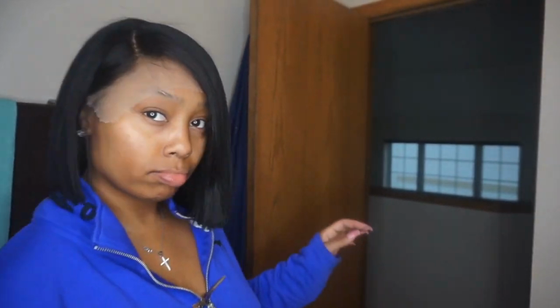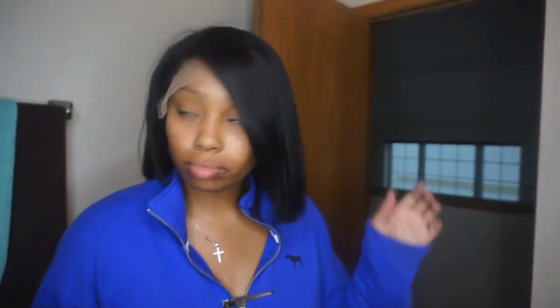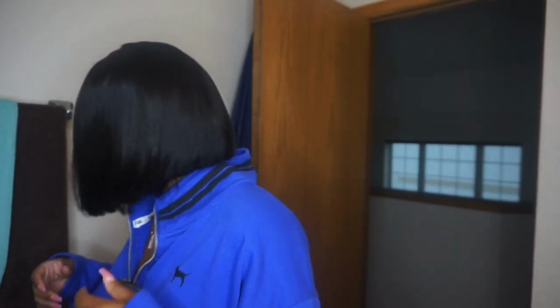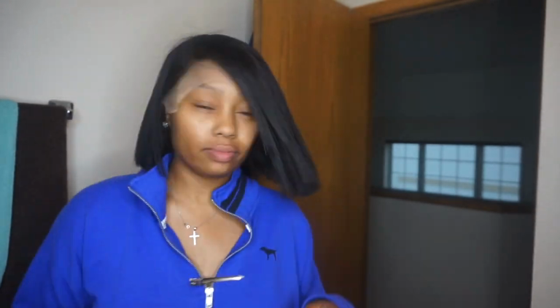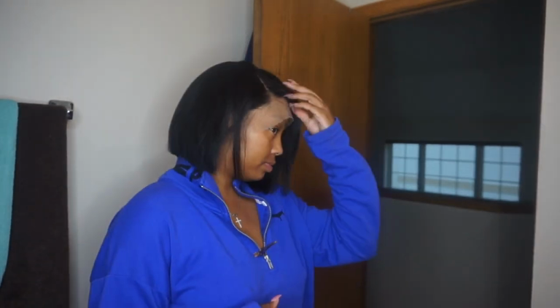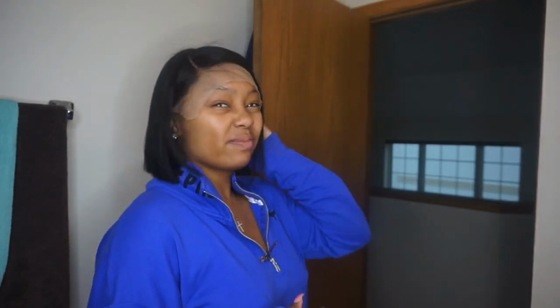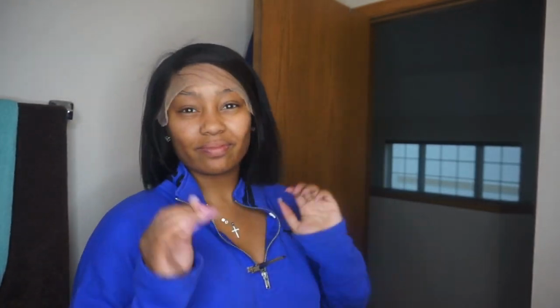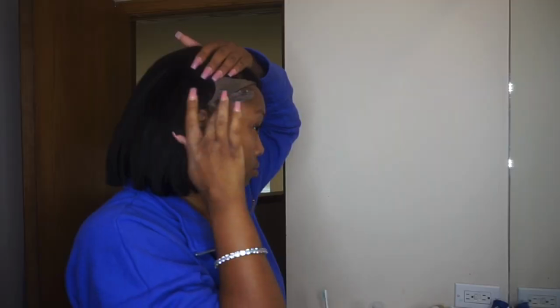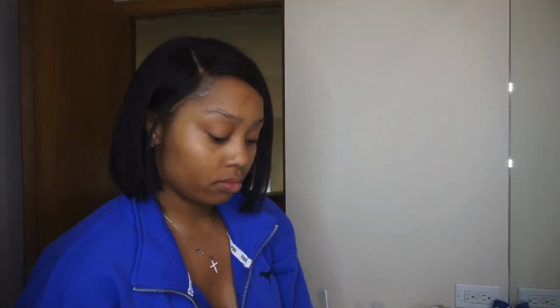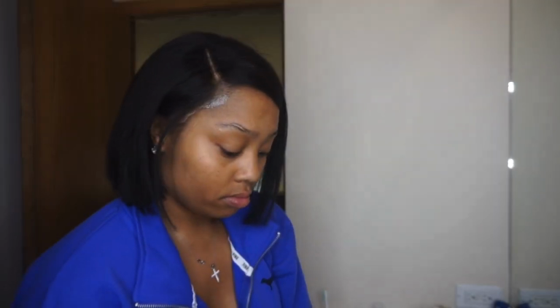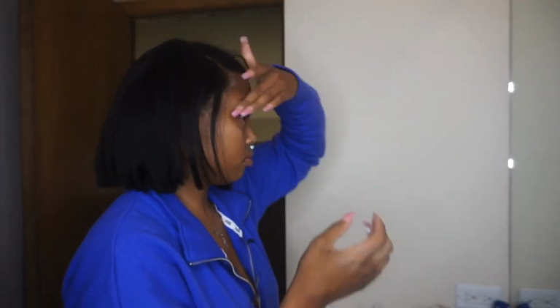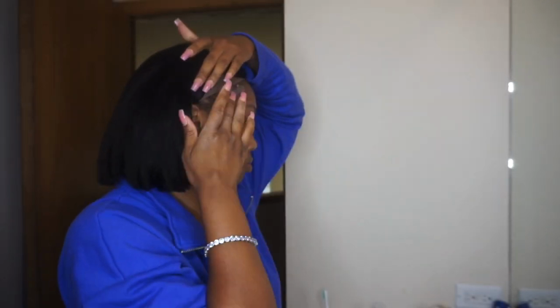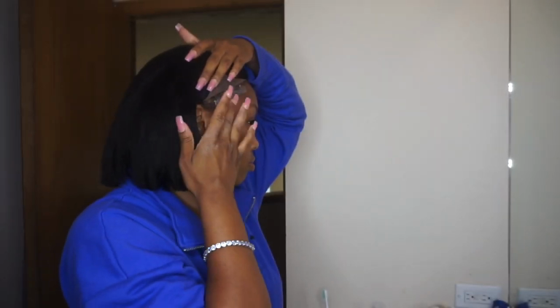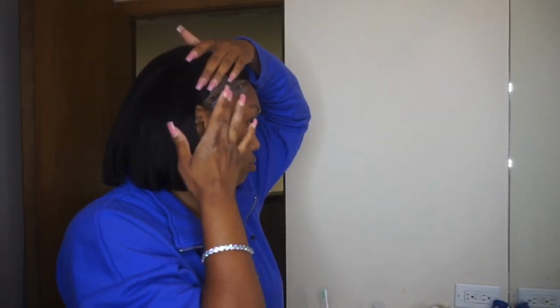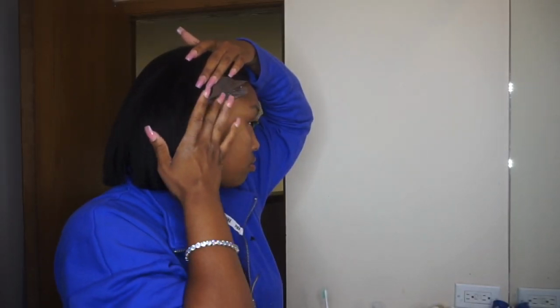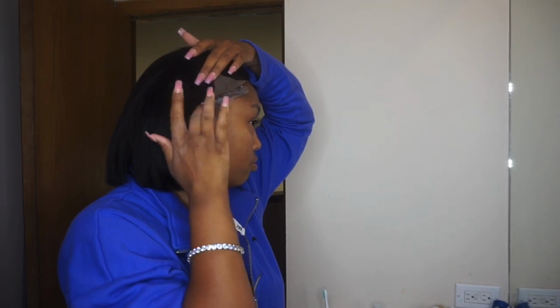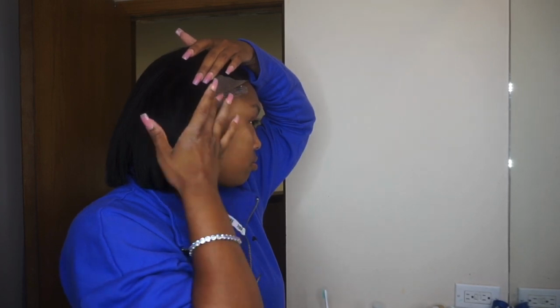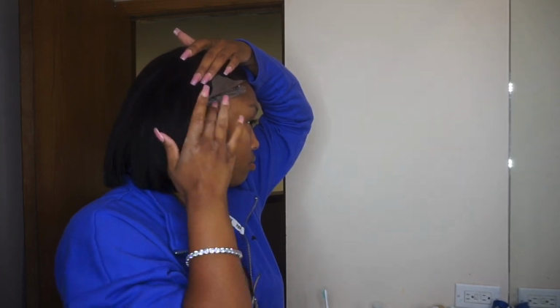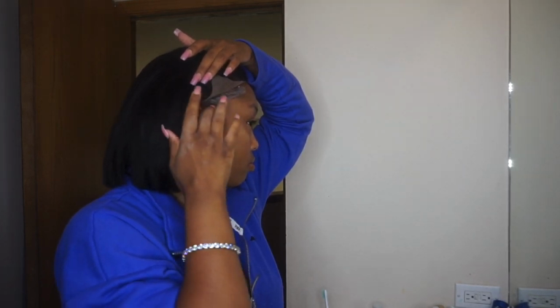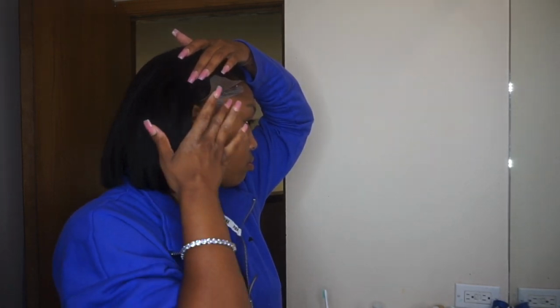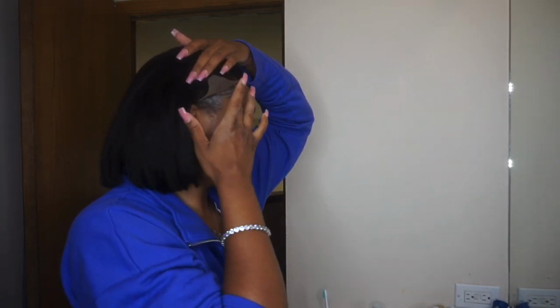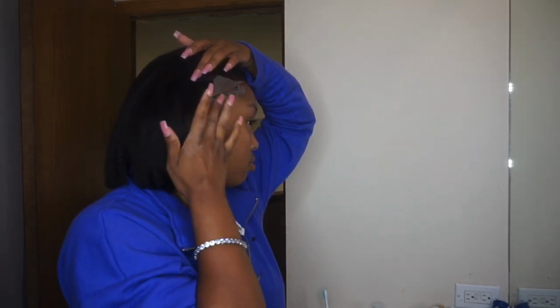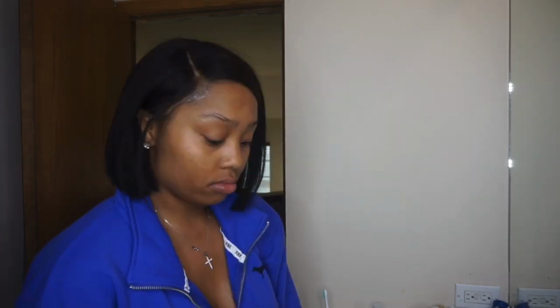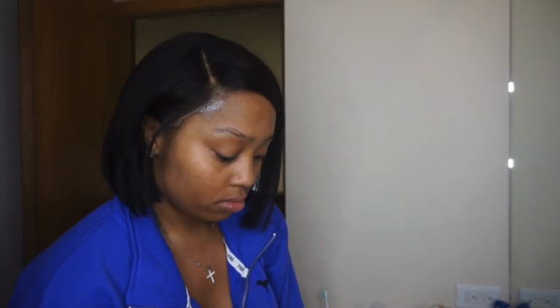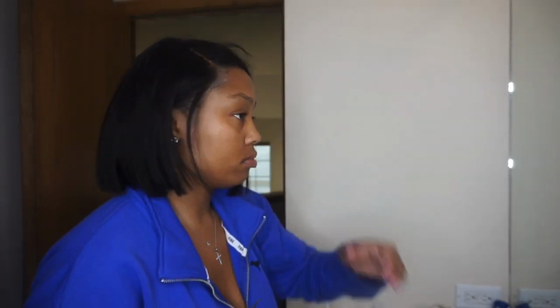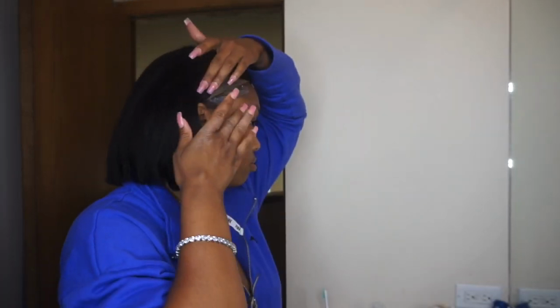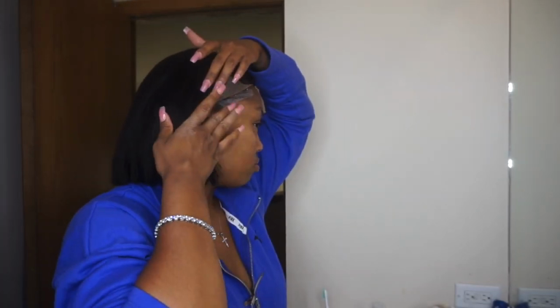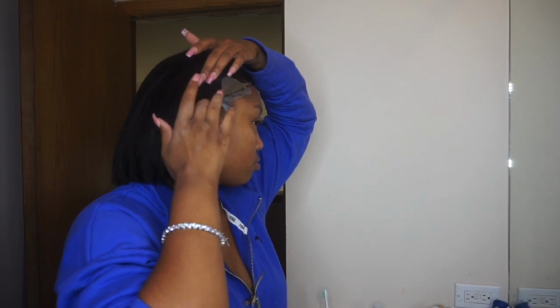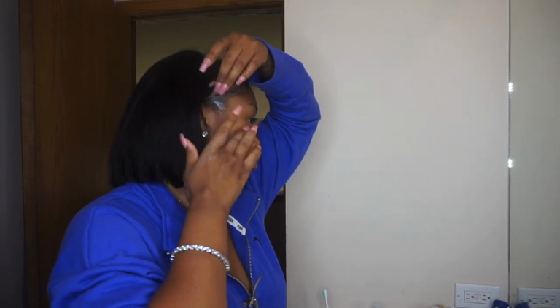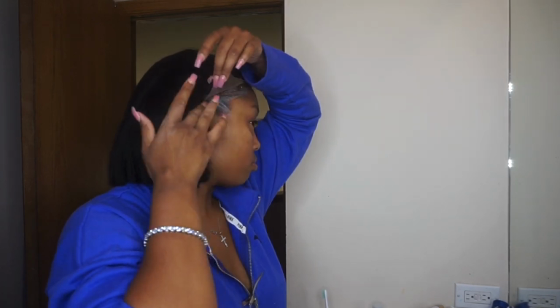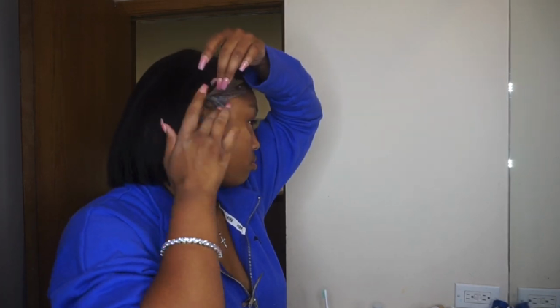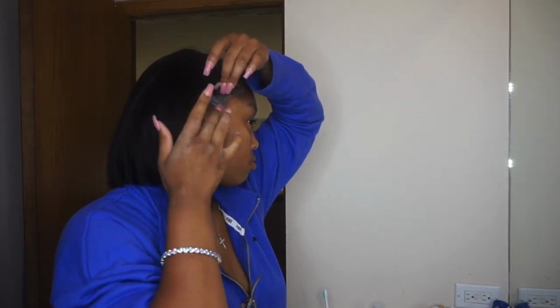Next I'm just going to slap her right on my head just to make sure the part is where I want her to be, then I trim the lace and slap on a nice thin amount of Got2B just to tack the front of her down.